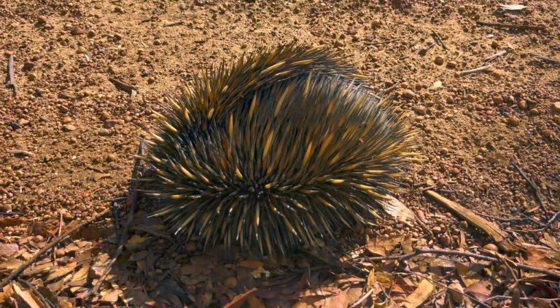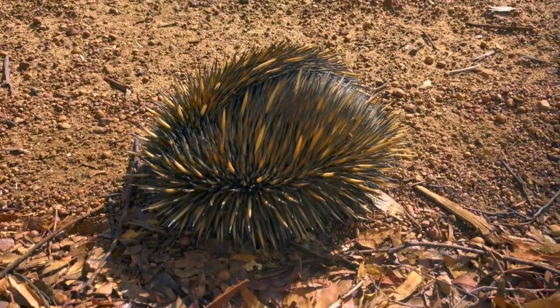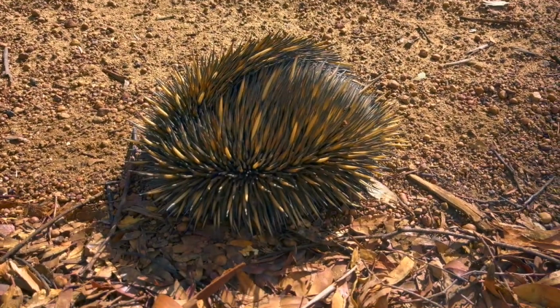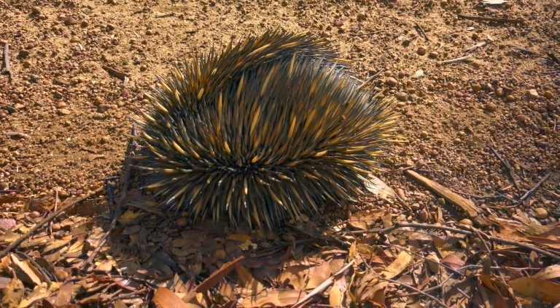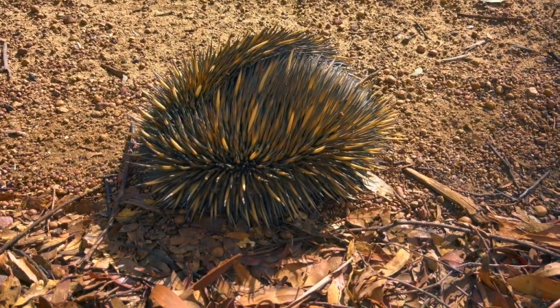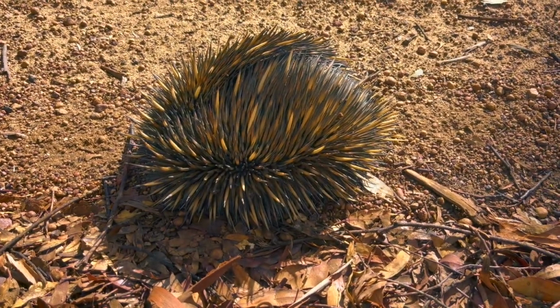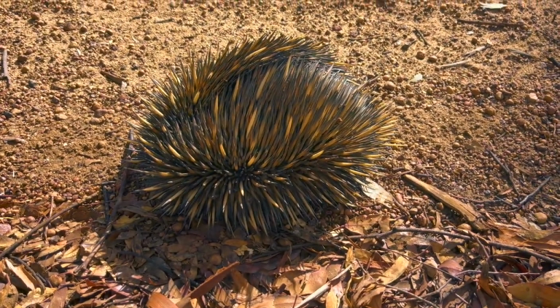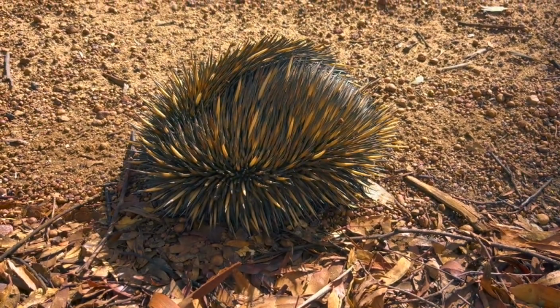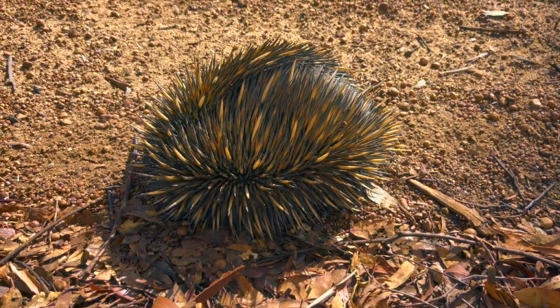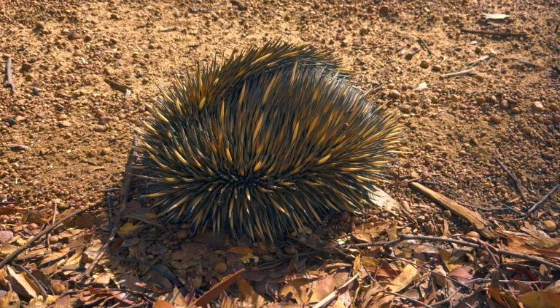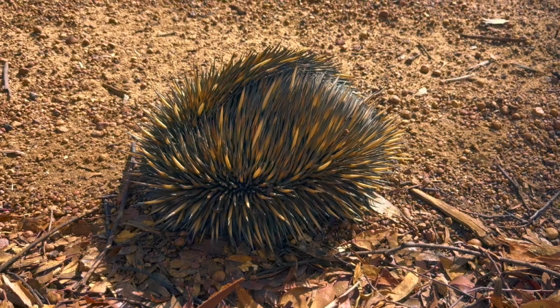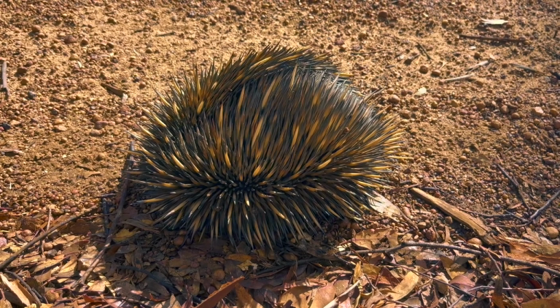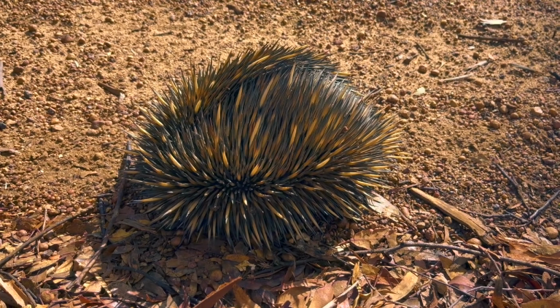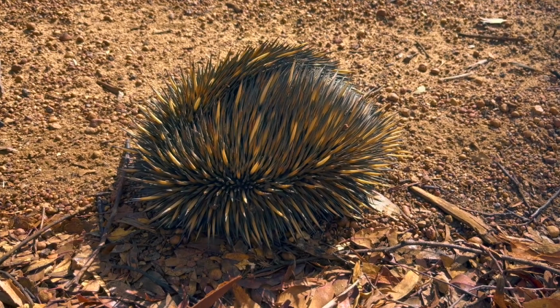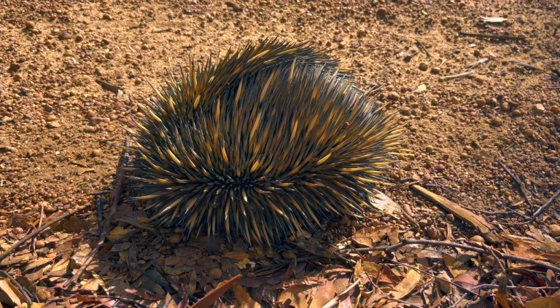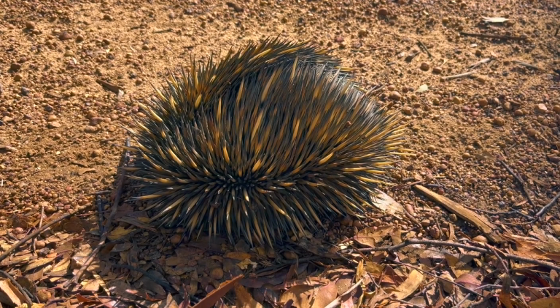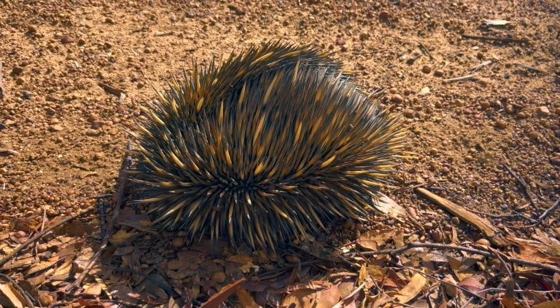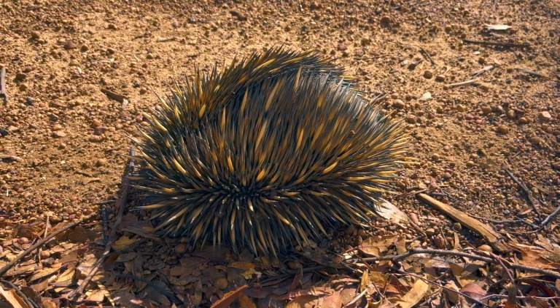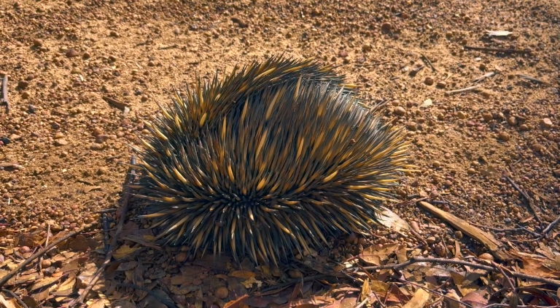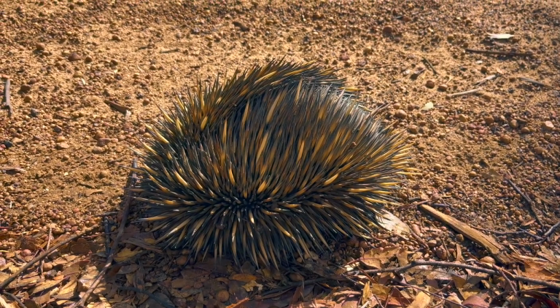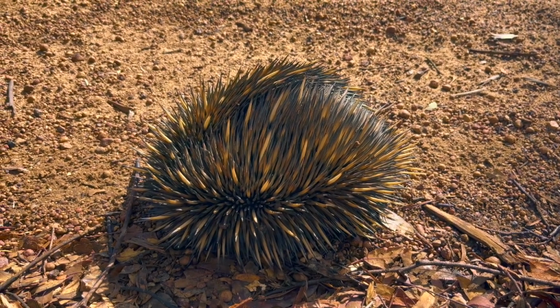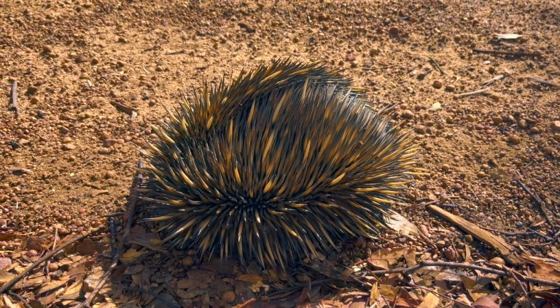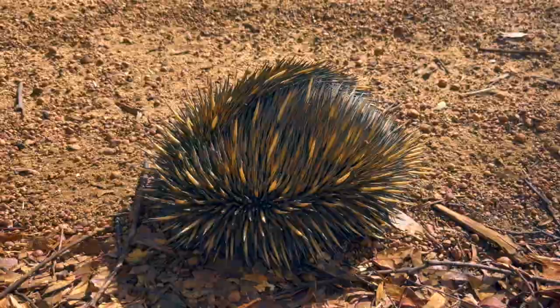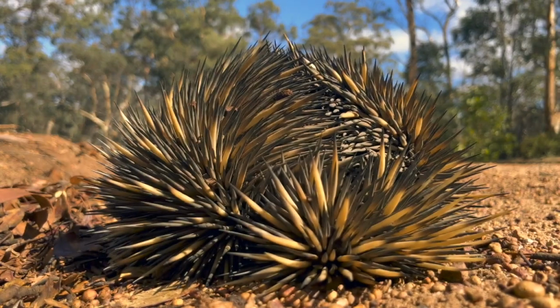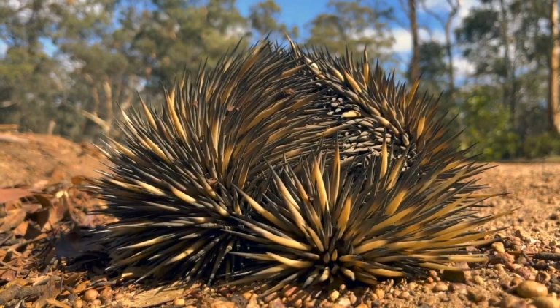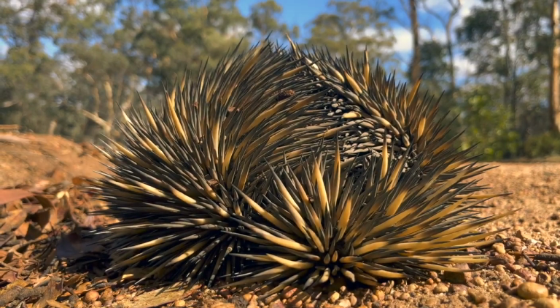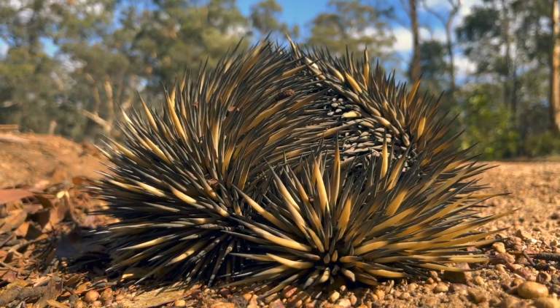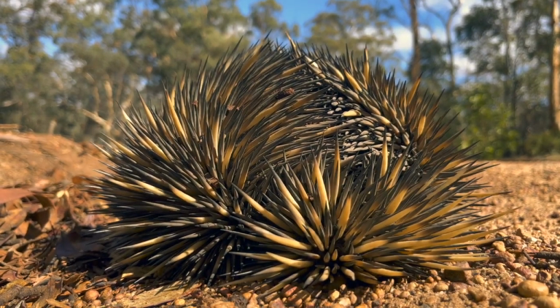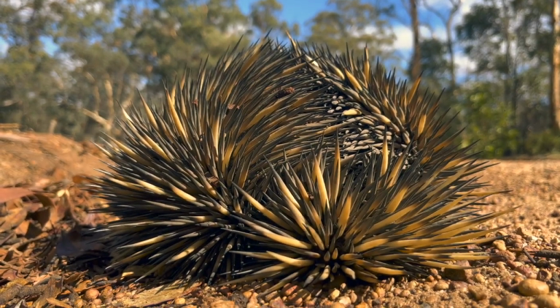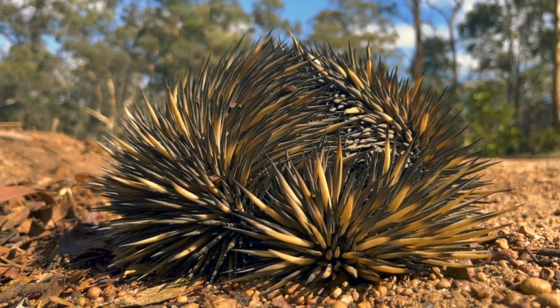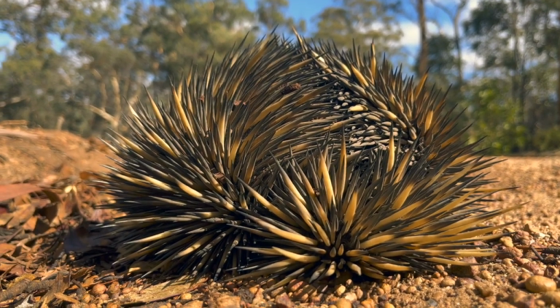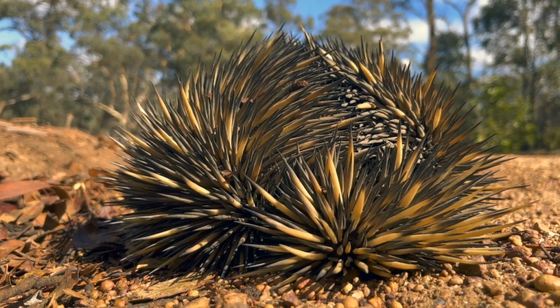My lovely boy or girl — you can't sex them. What a beautiful, beautiful animal. Isn't he just gorgeous? There you go, a genuine wild echidna in the bush.